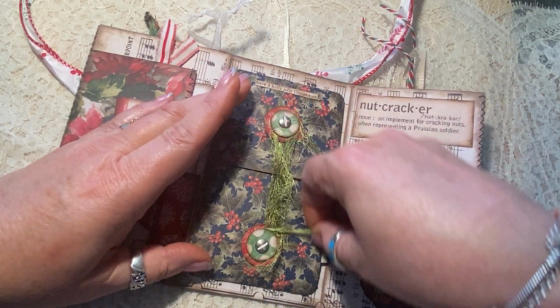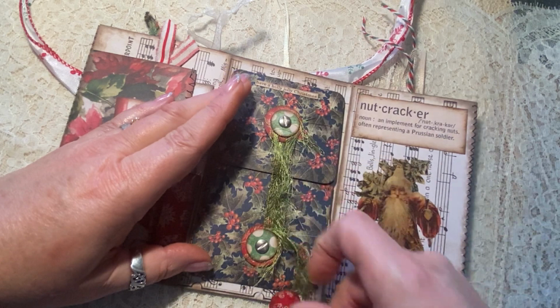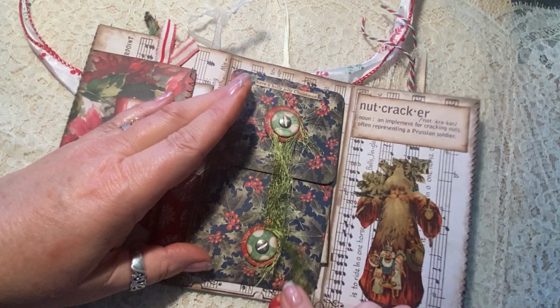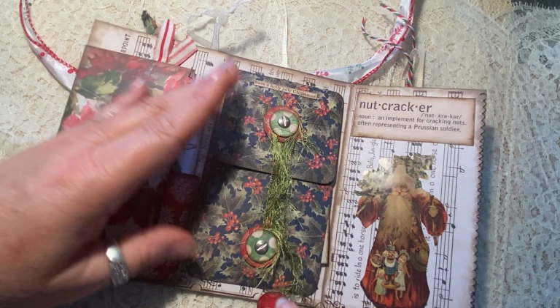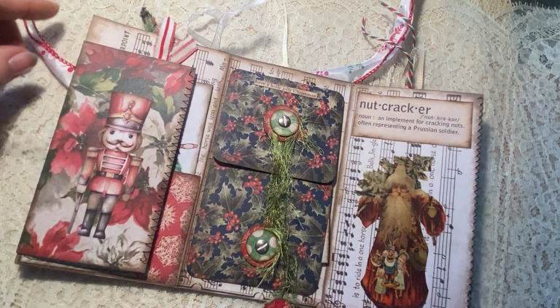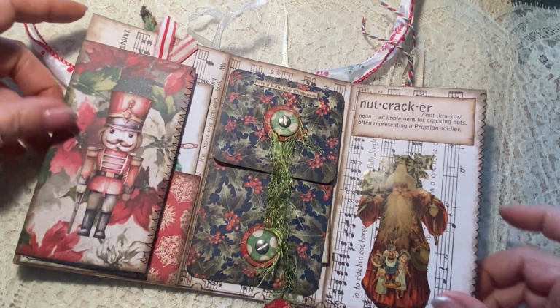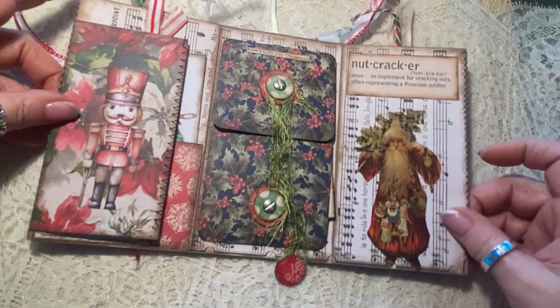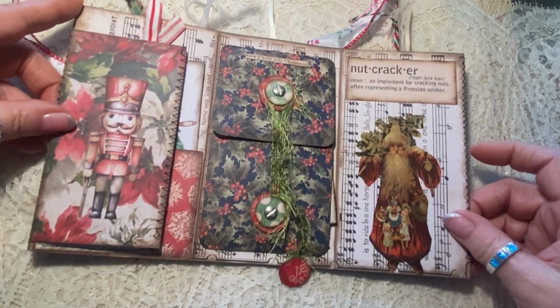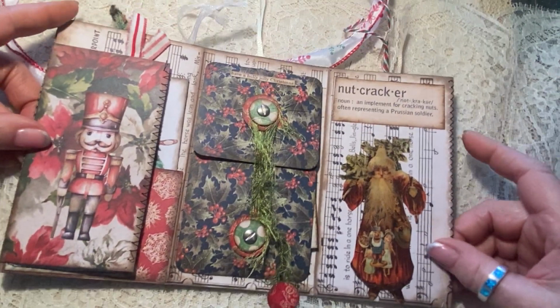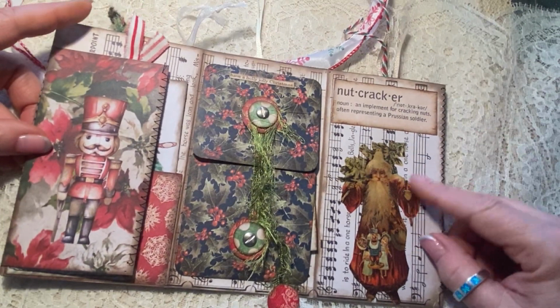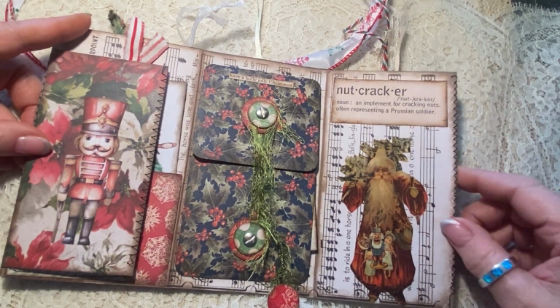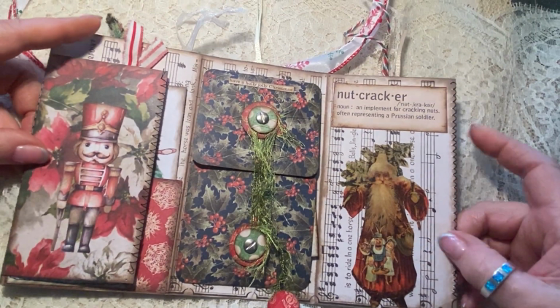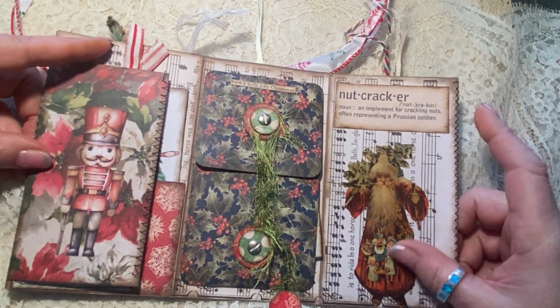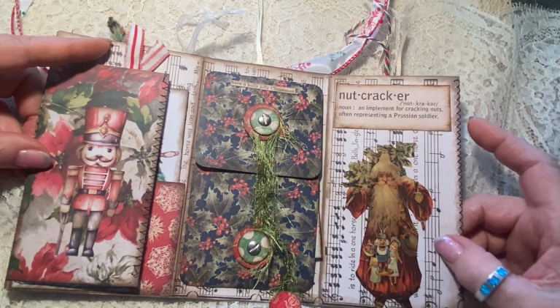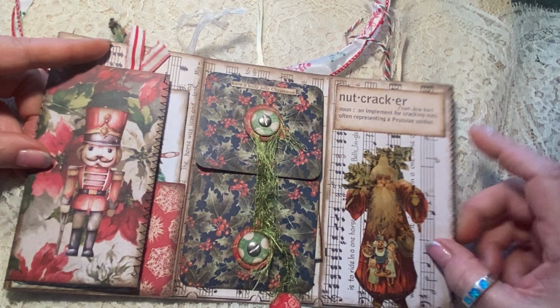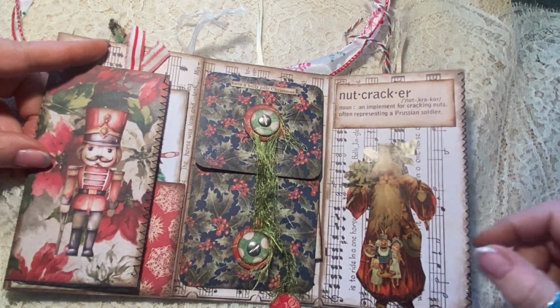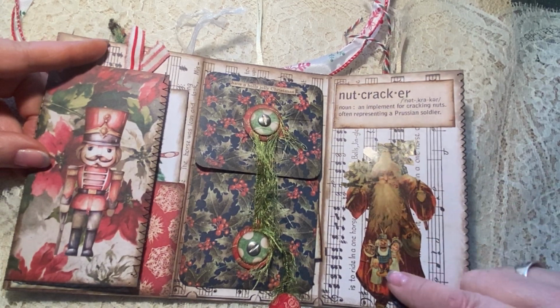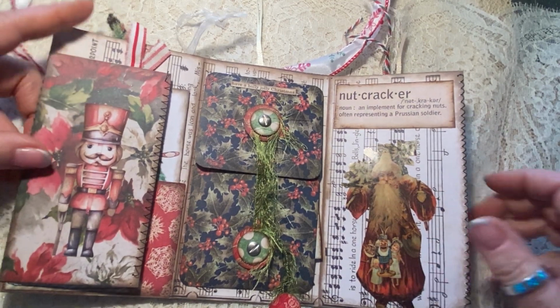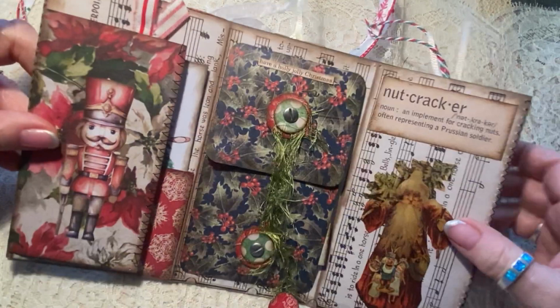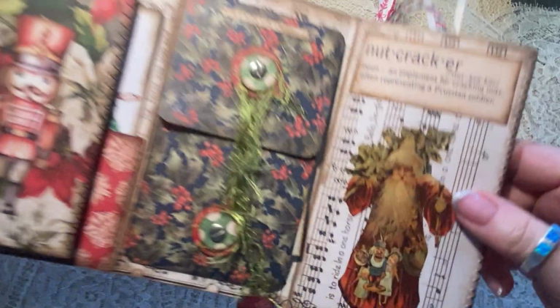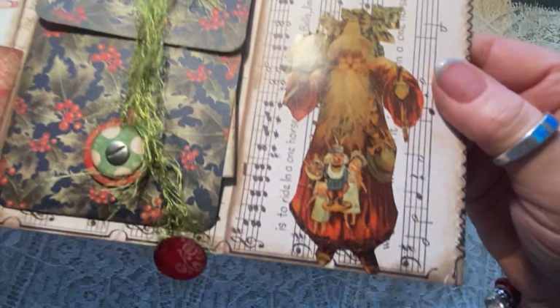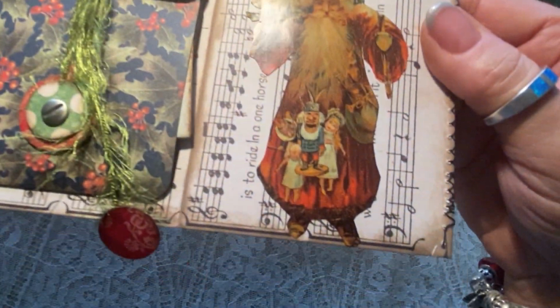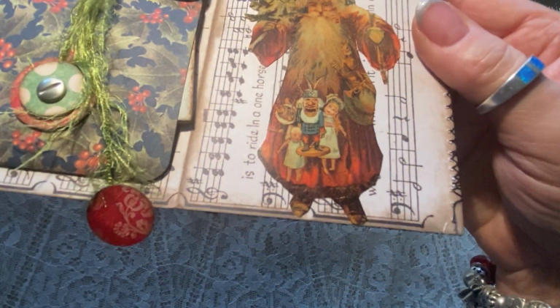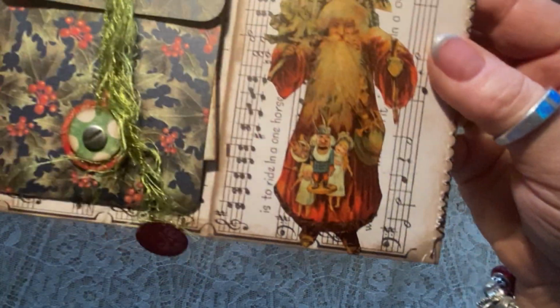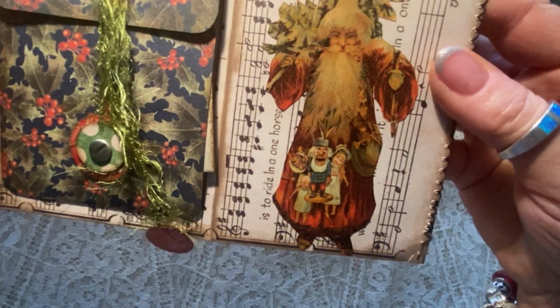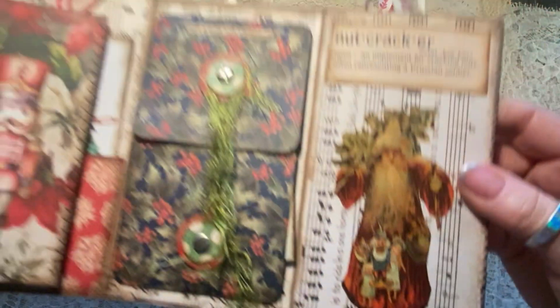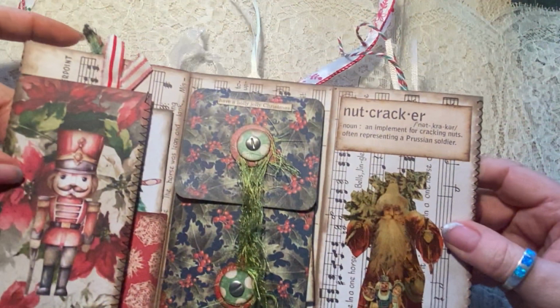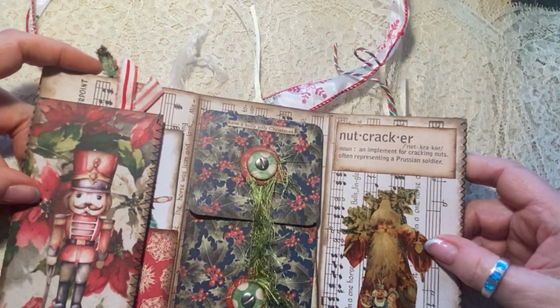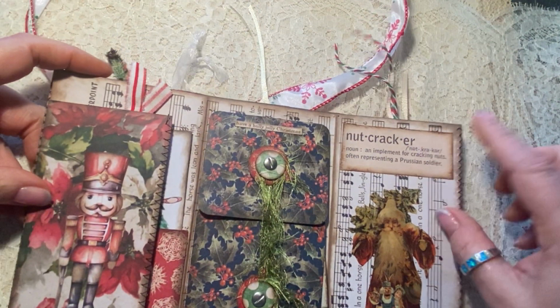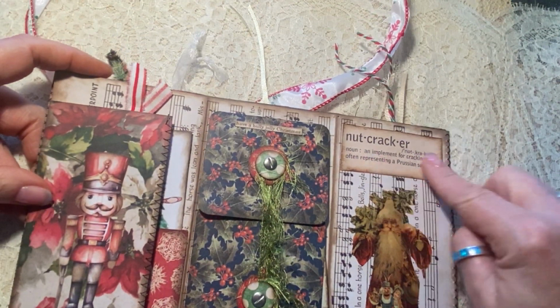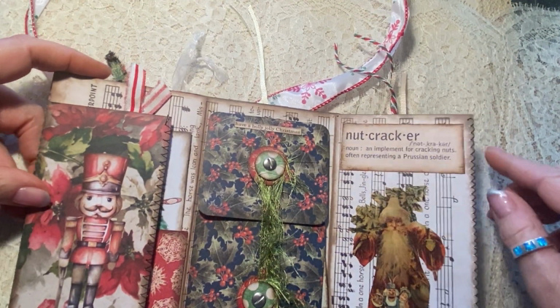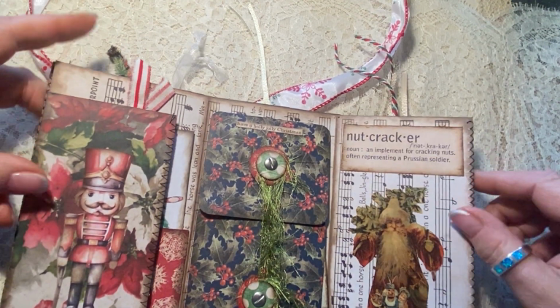And I like to have it kind of dangle off the bottom. So this side has a really cool Santa — if you can see down here — Santa has a little nutcracker in his bag of toys. It says 'nutcracker' here.